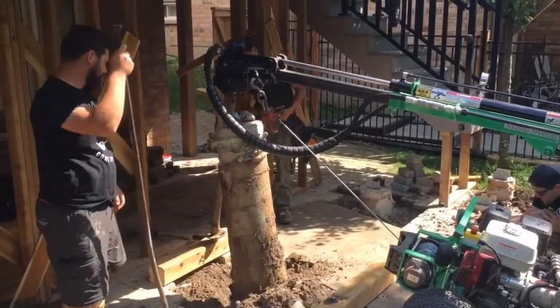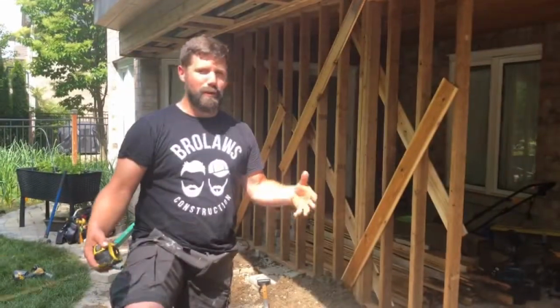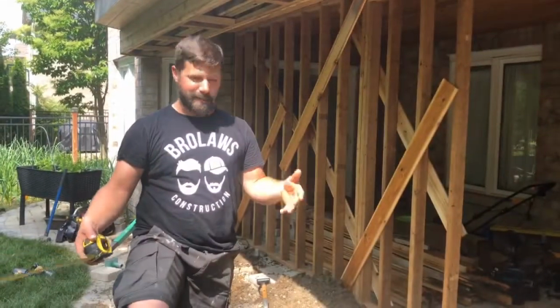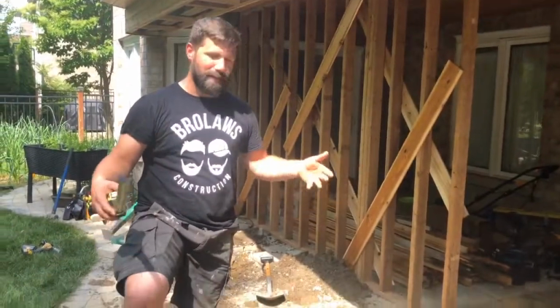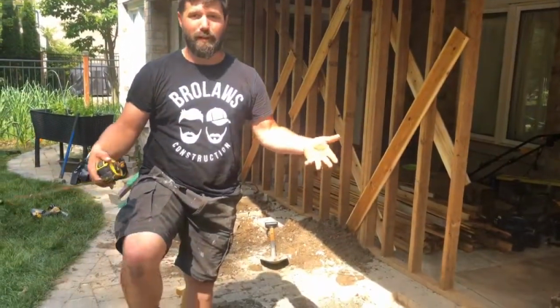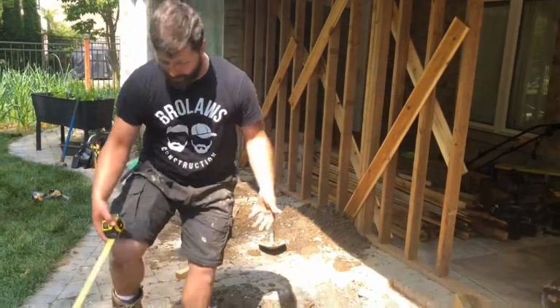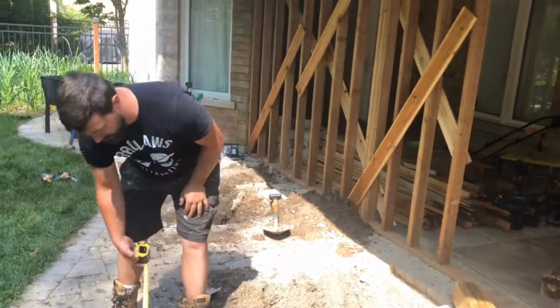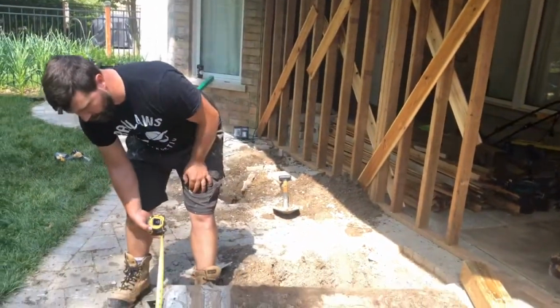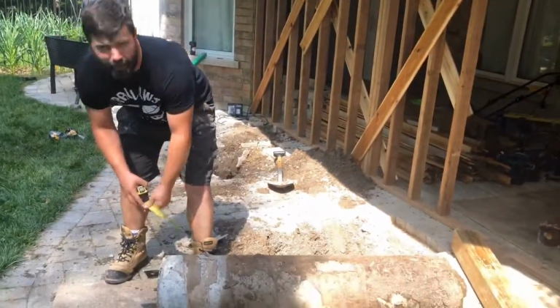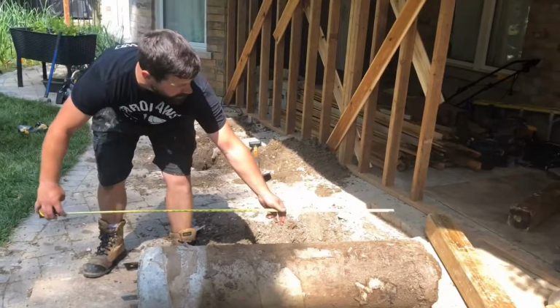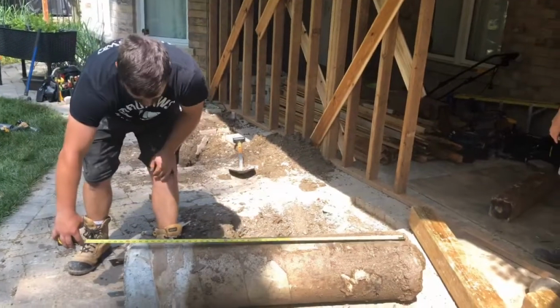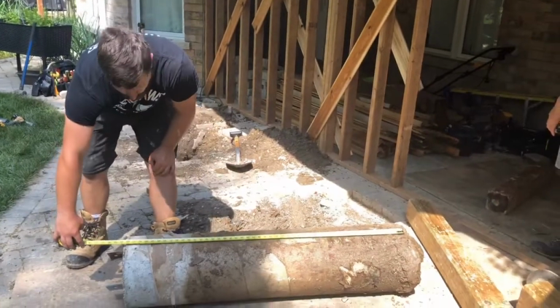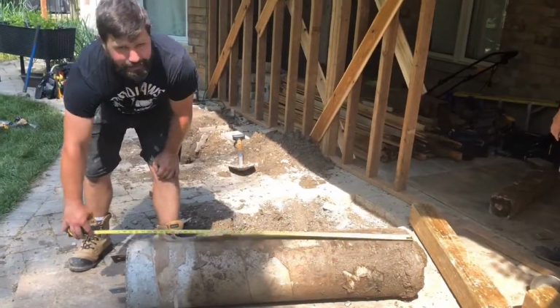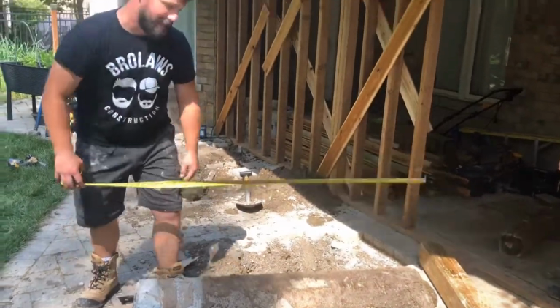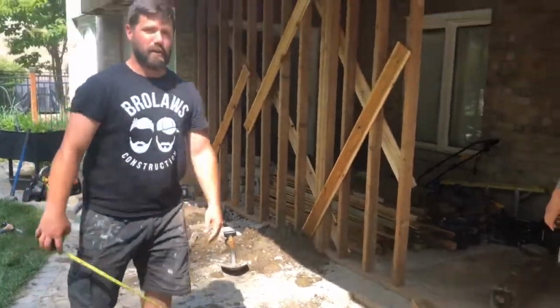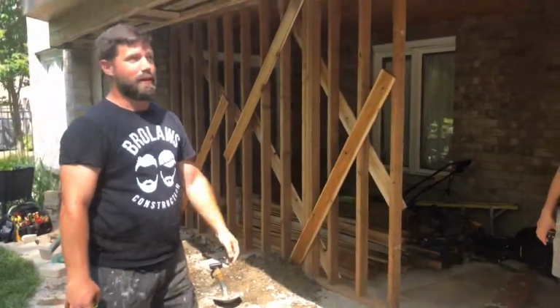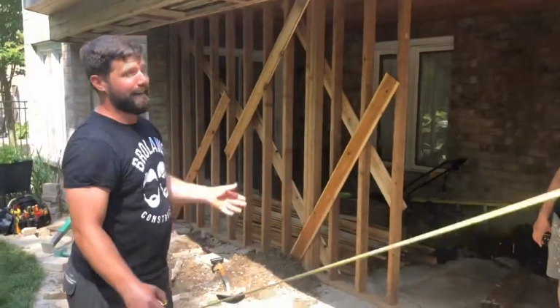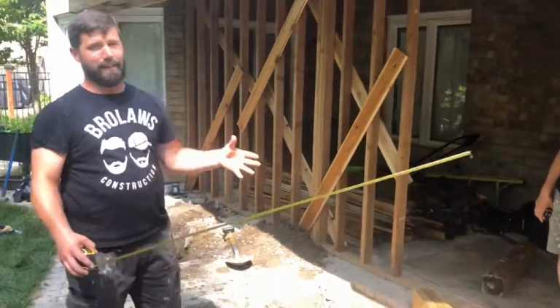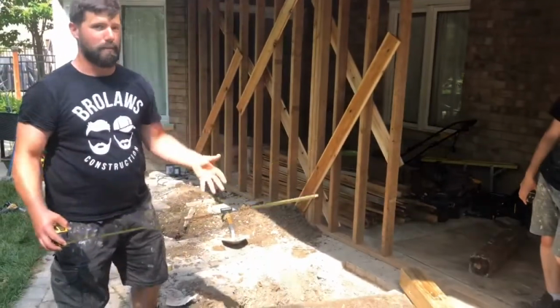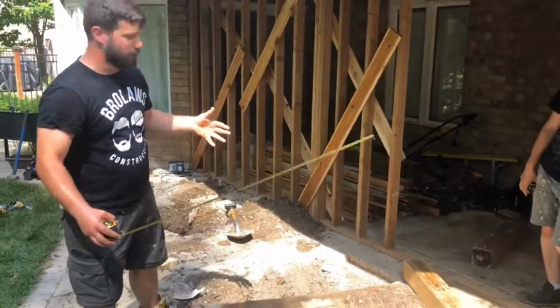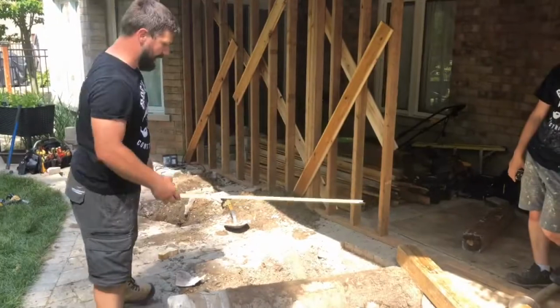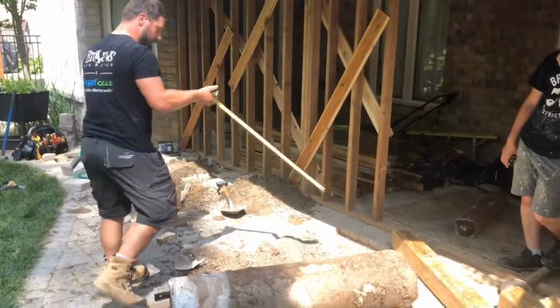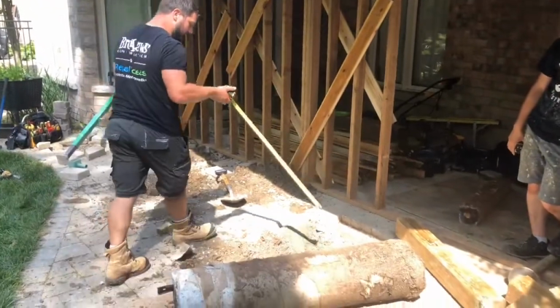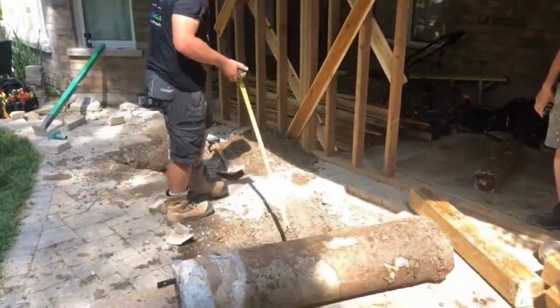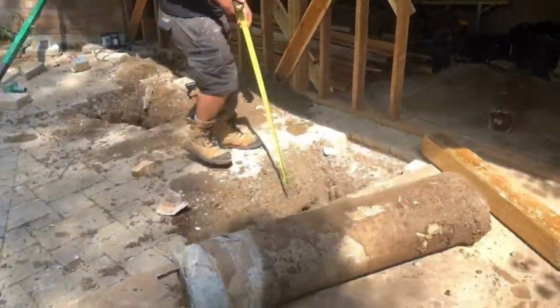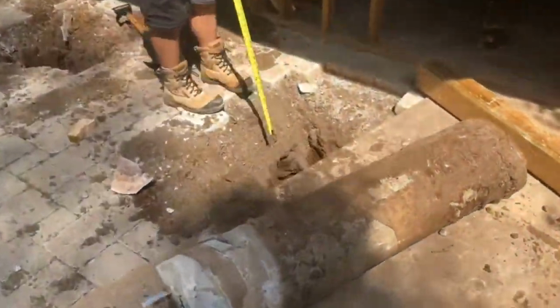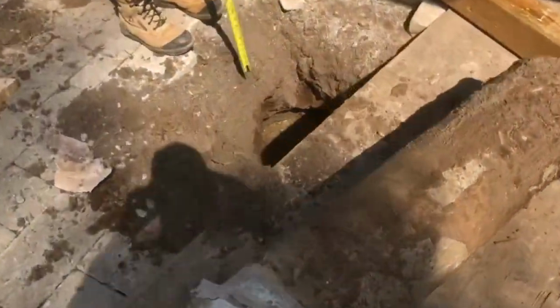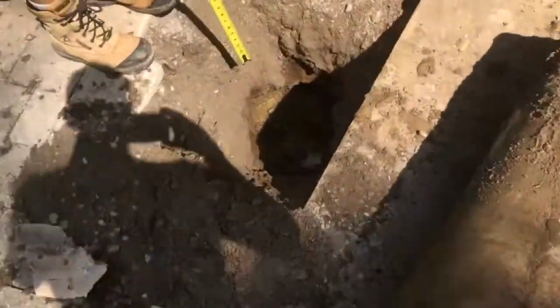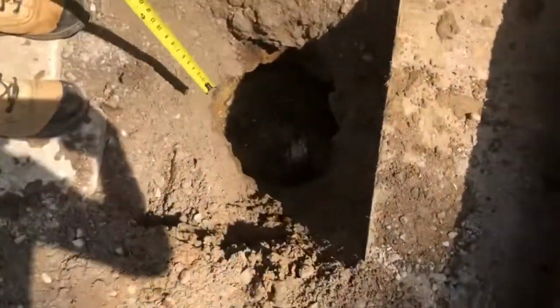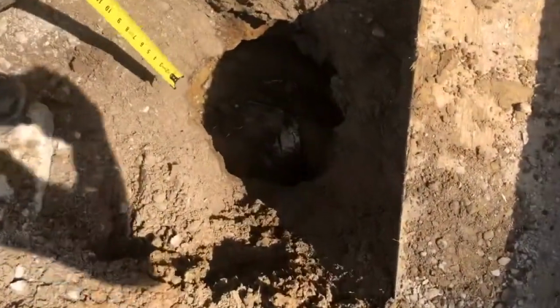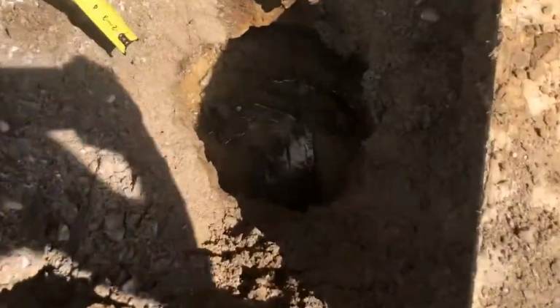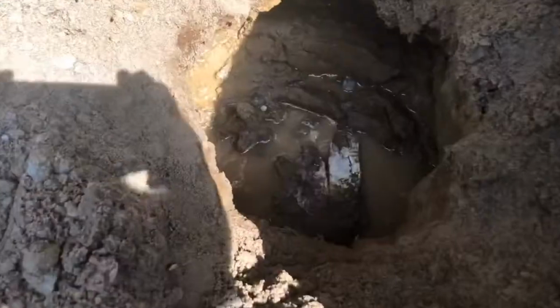From a concrete footing standpoint, these were done very well — 12-inch diameter, four feet deep, and they had a sonotube around it as well — and it still heaved because of the wet ground. Take a look in here — and that is your problem.